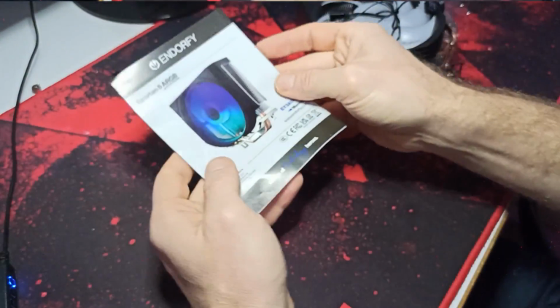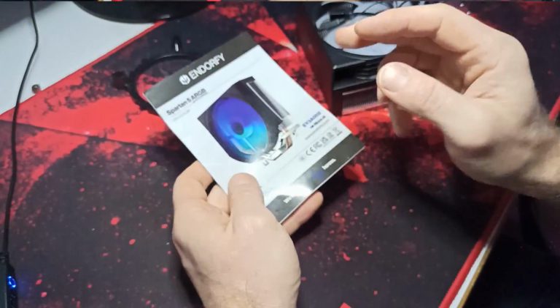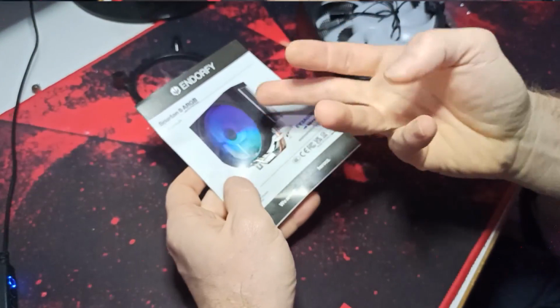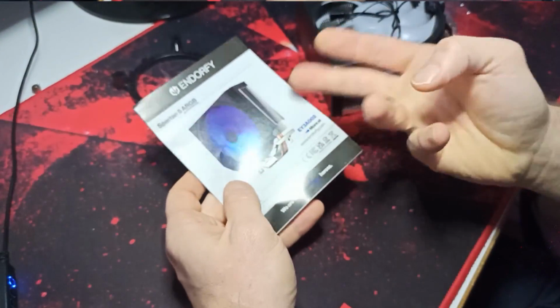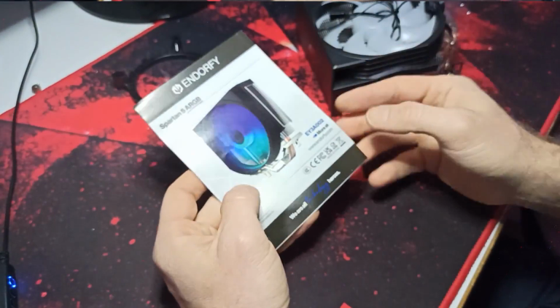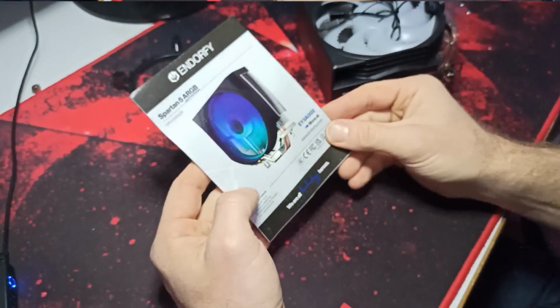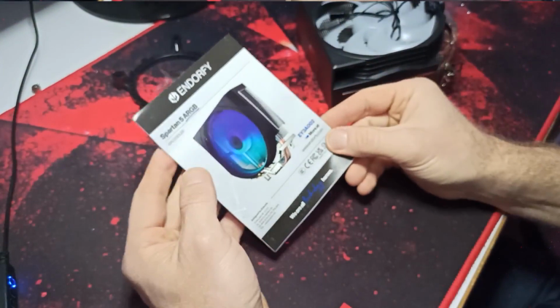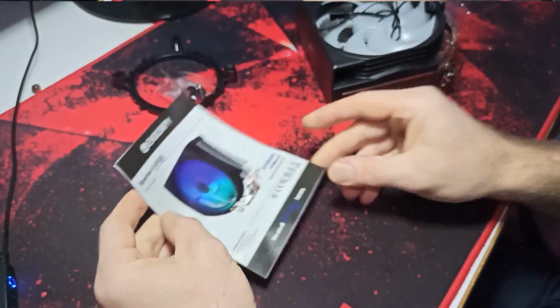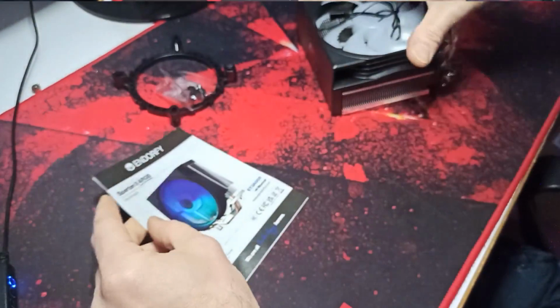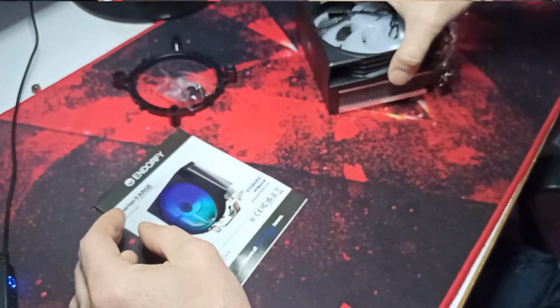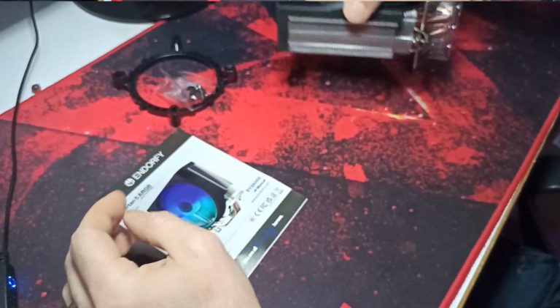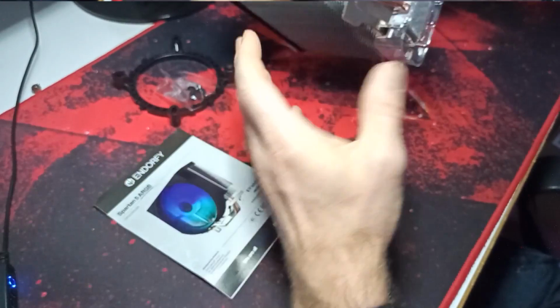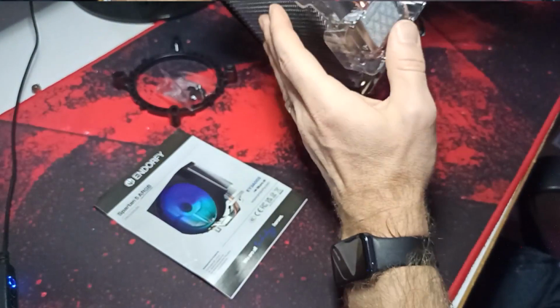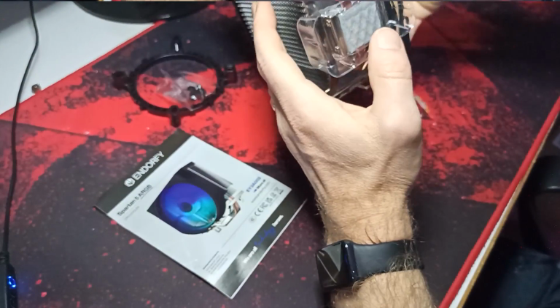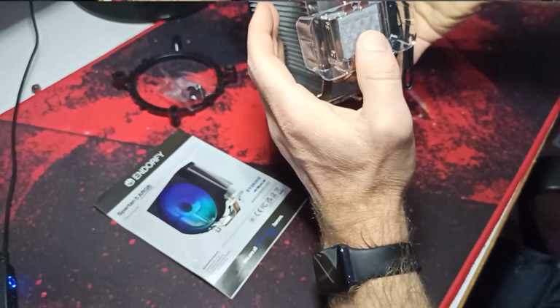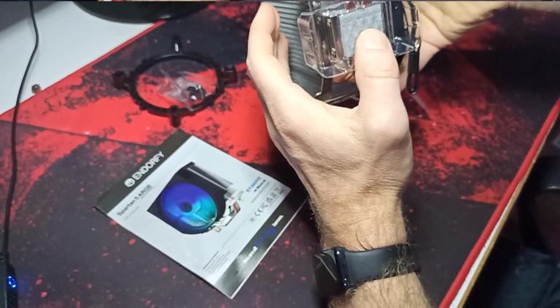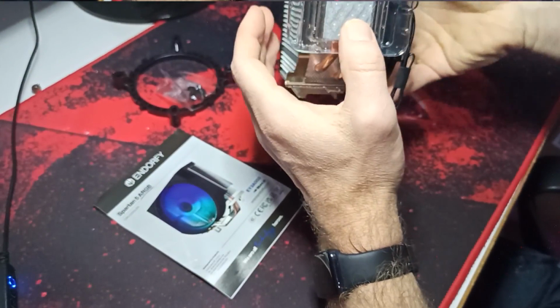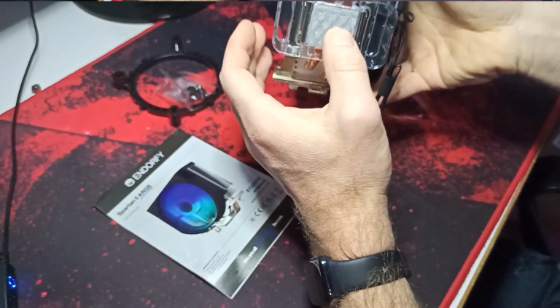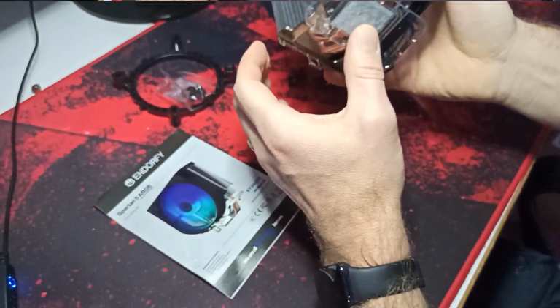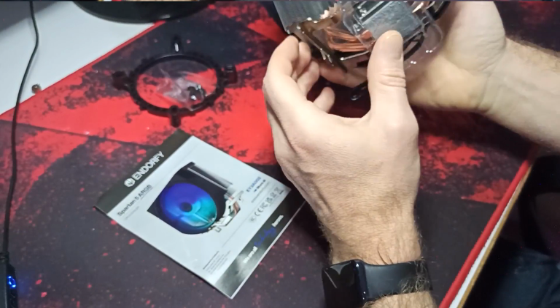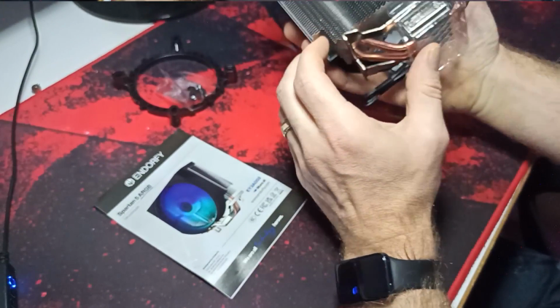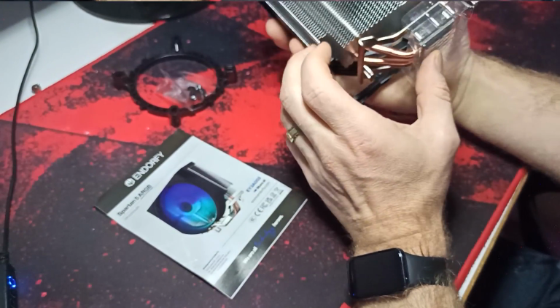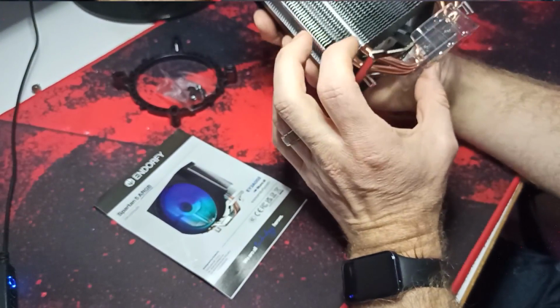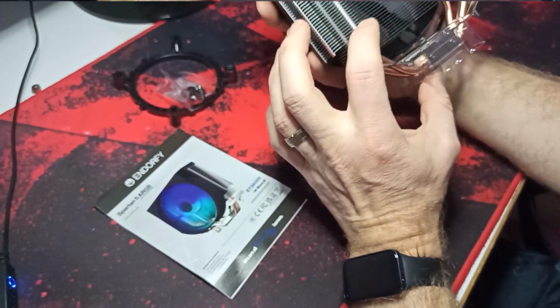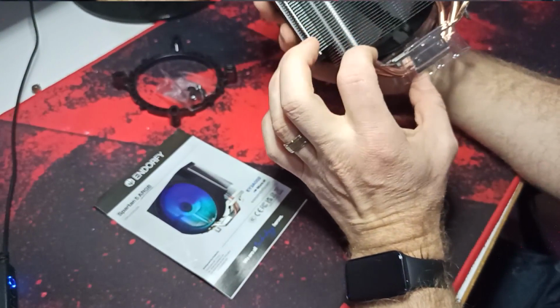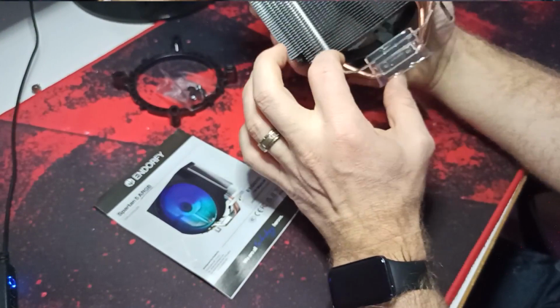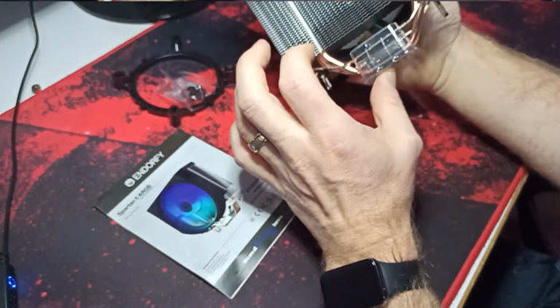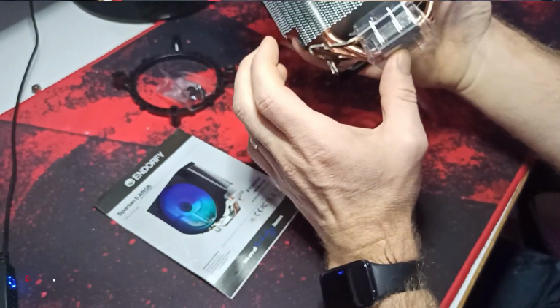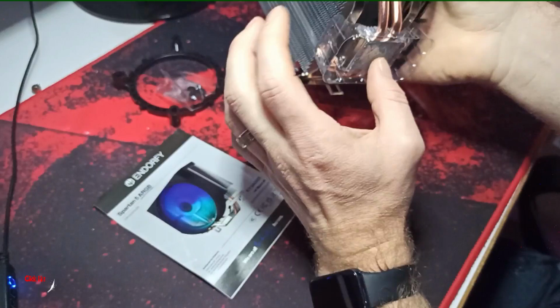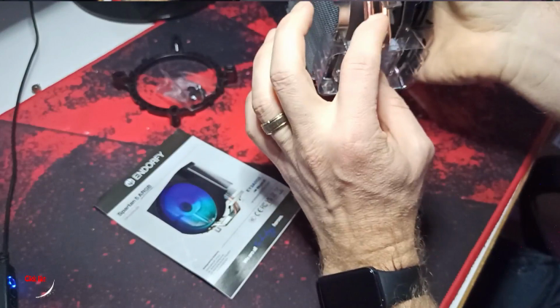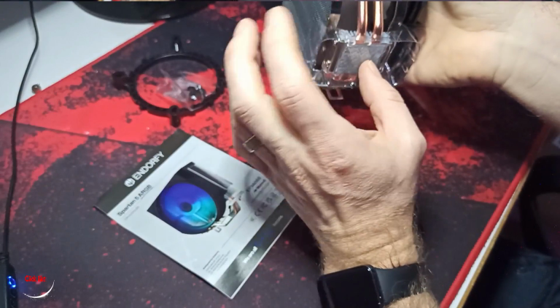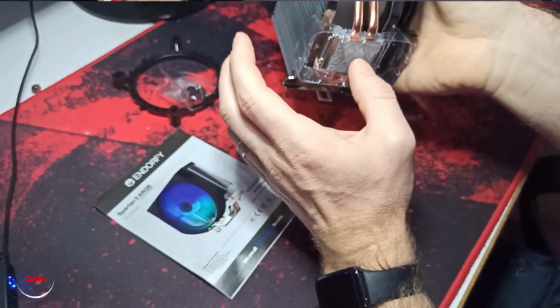That's how it looks like when switching on. It's really nice. Metal pin — oh, sorry — copper pin, copper pipe.